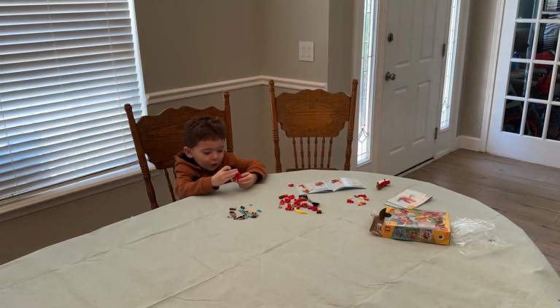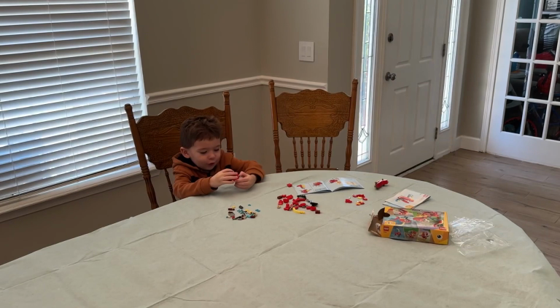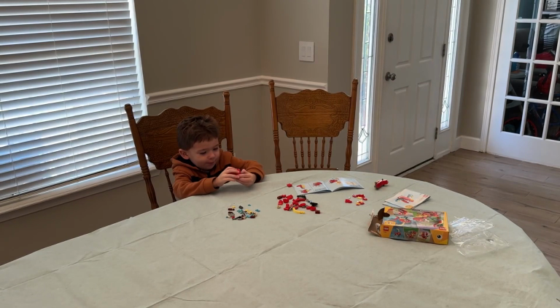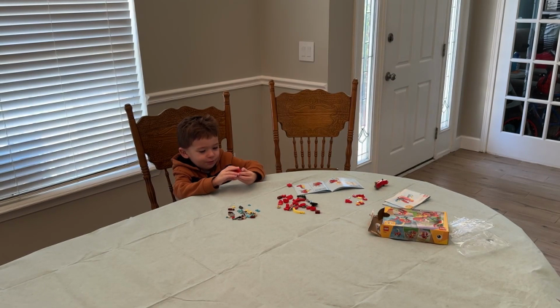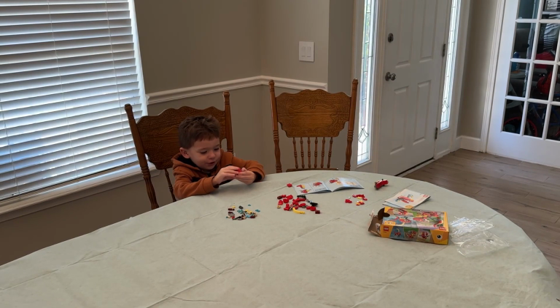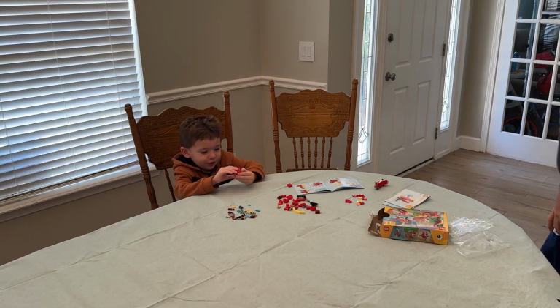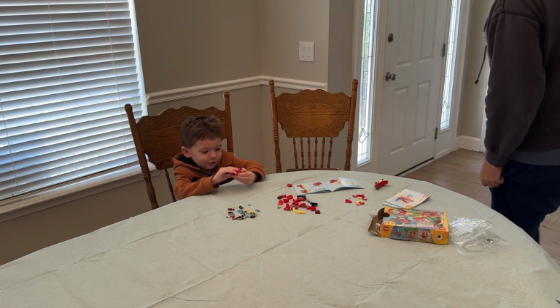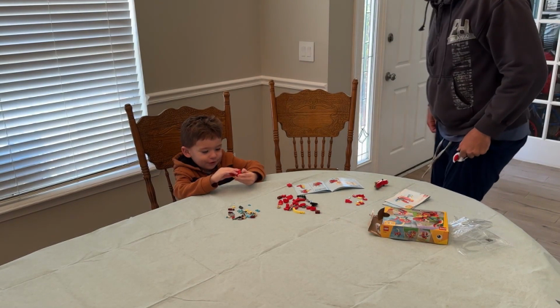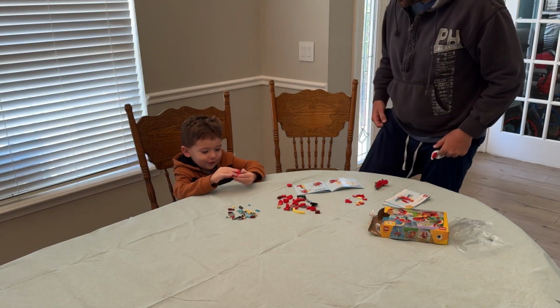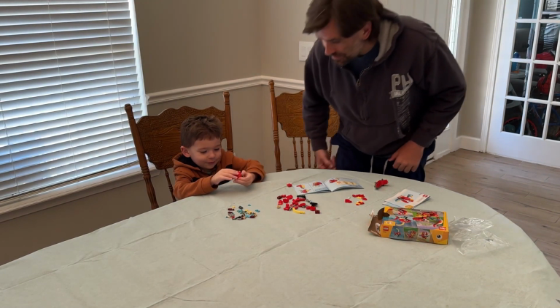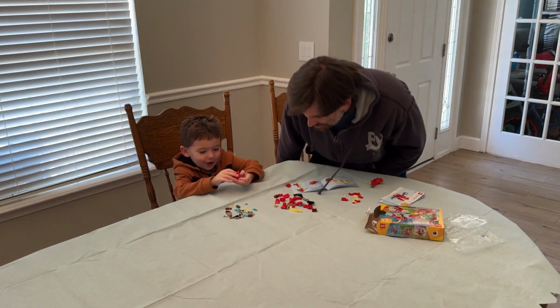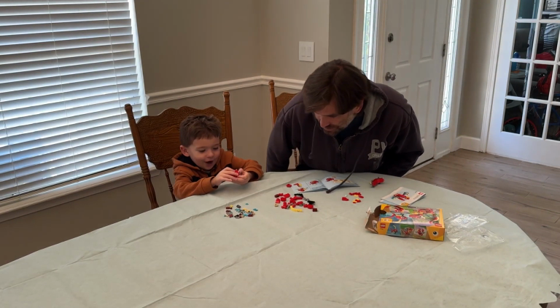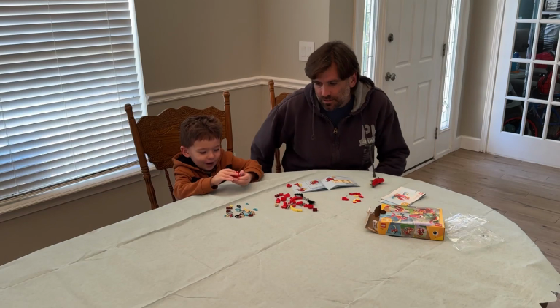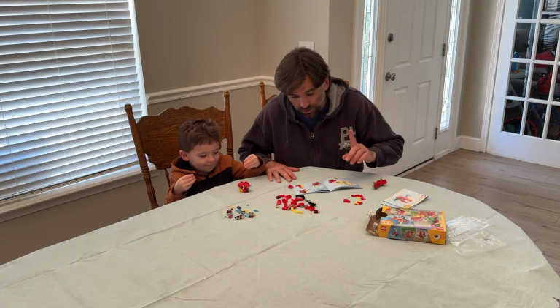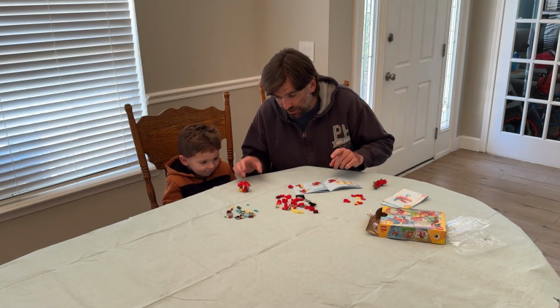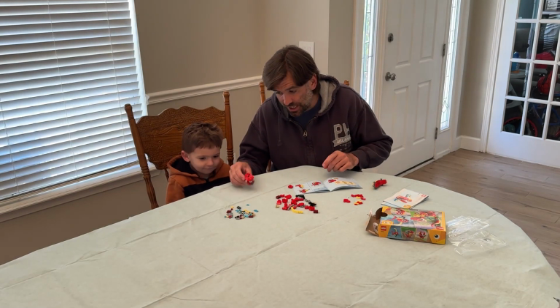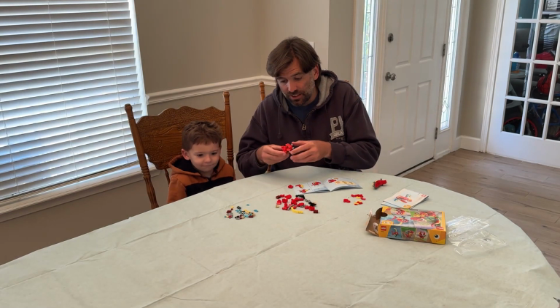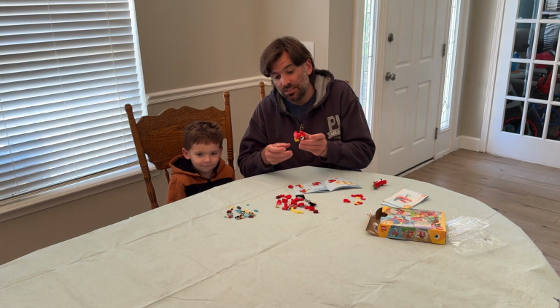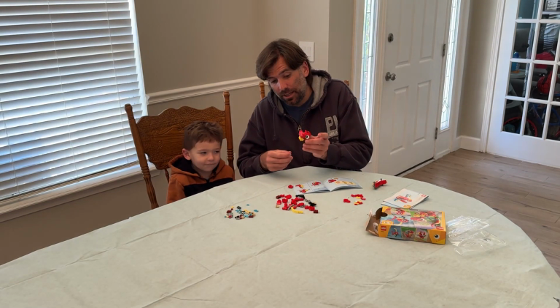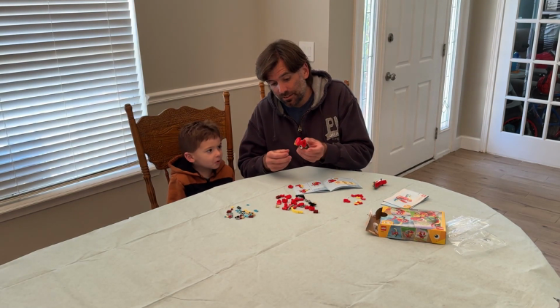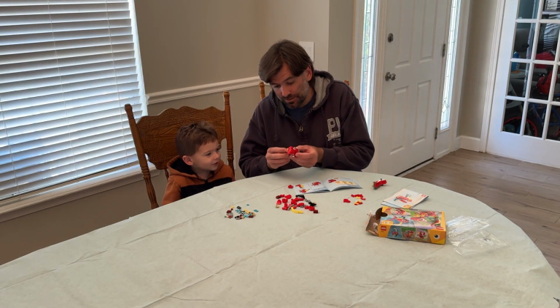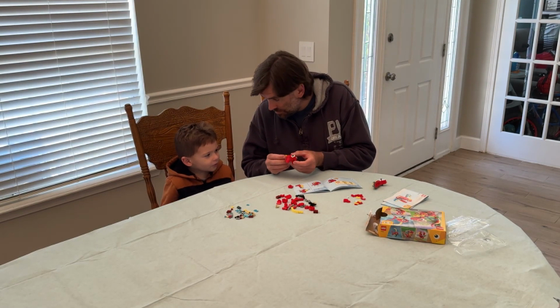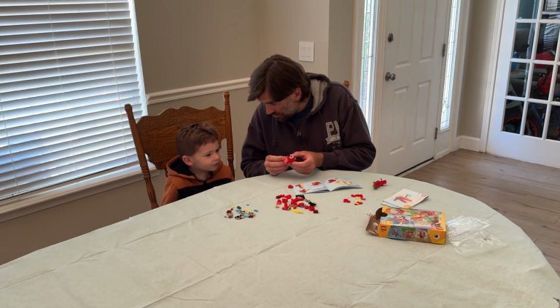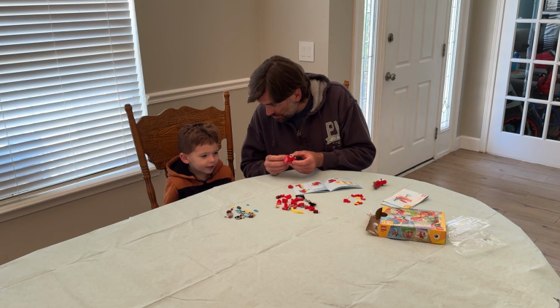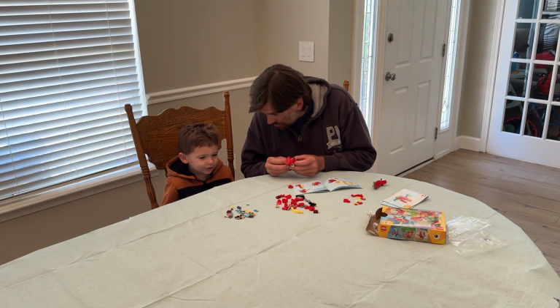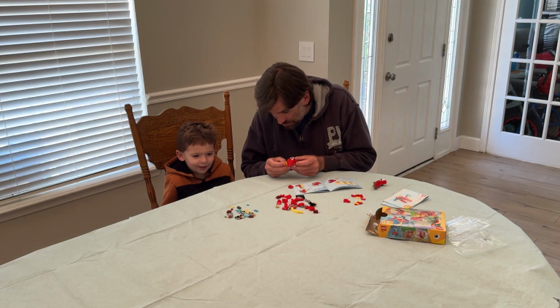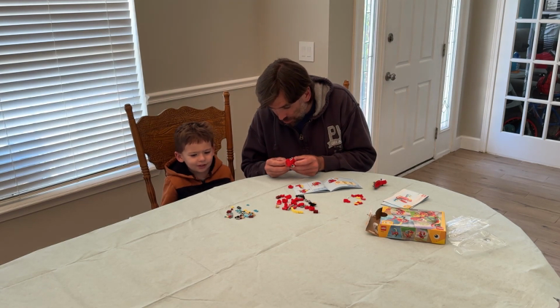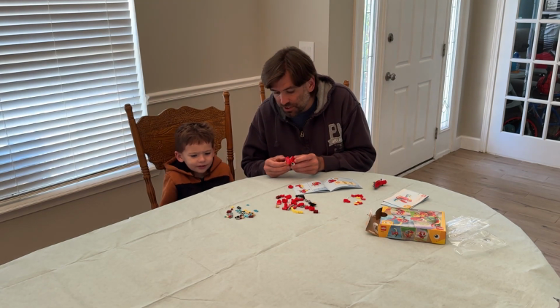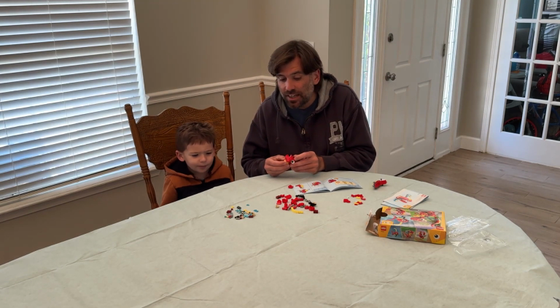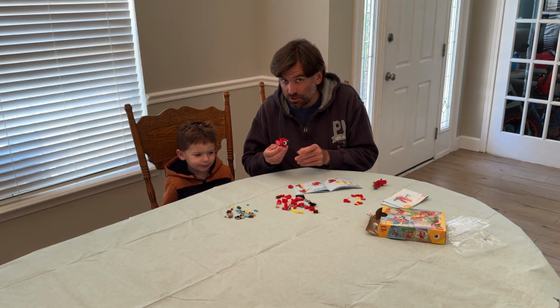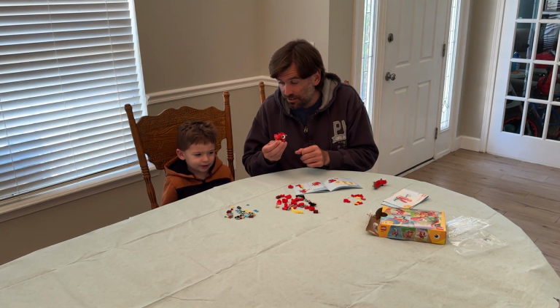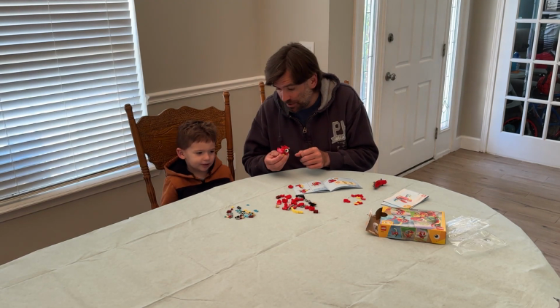I'm not a baby. You are not a baby. You are right about that. Jackson said he is not a baby. No, the dinosaur said that he's not a baby.